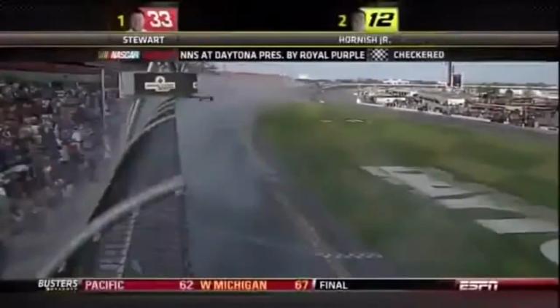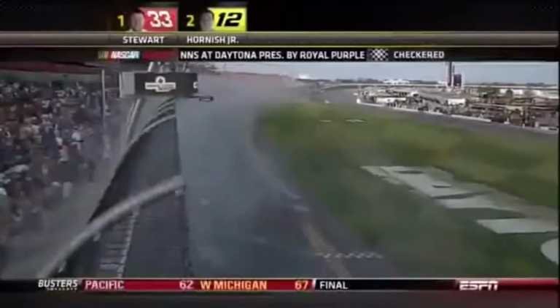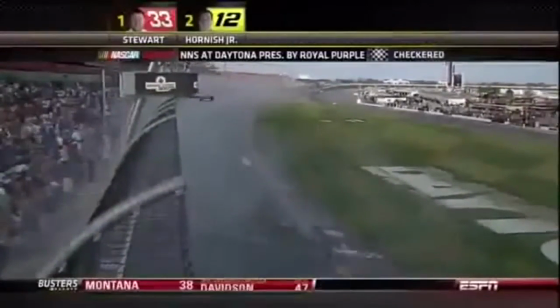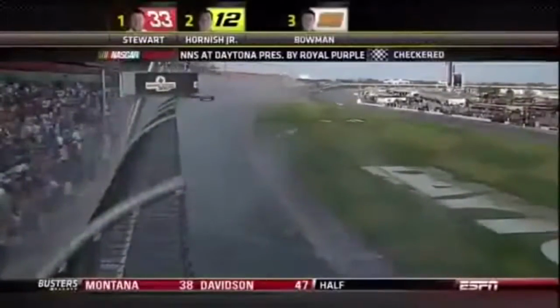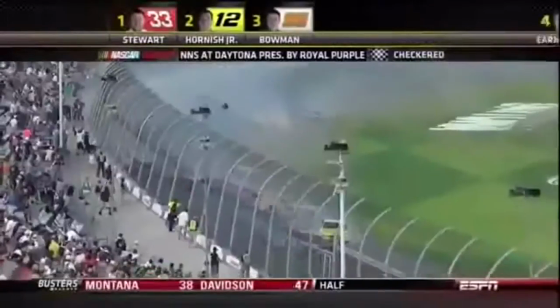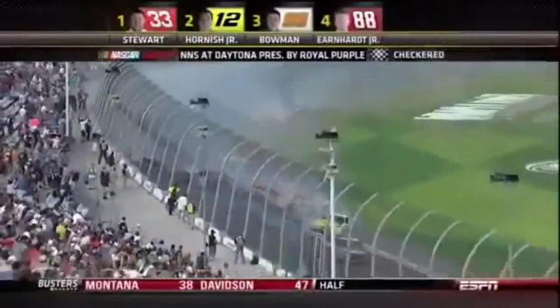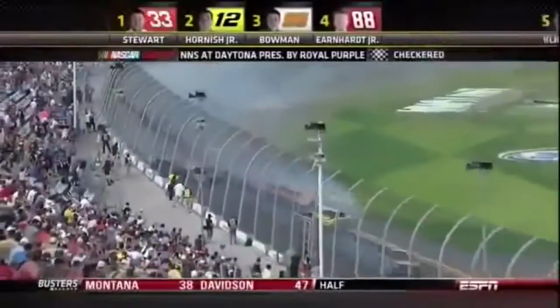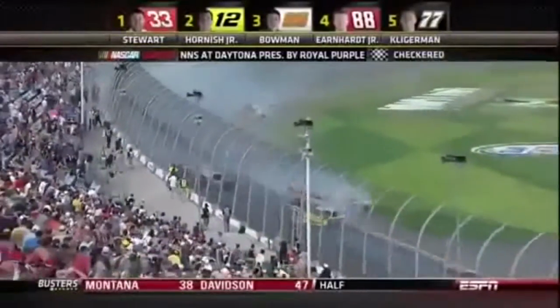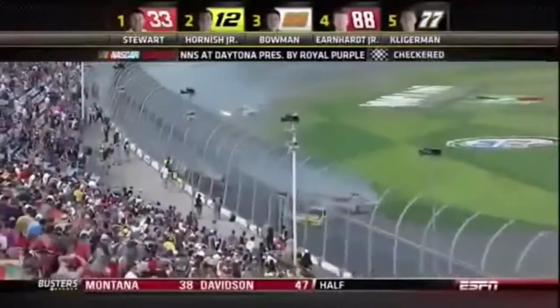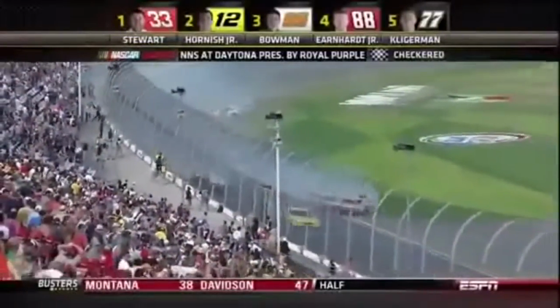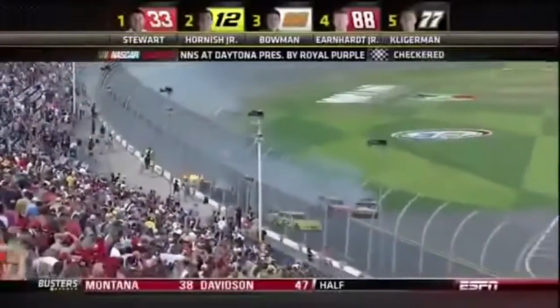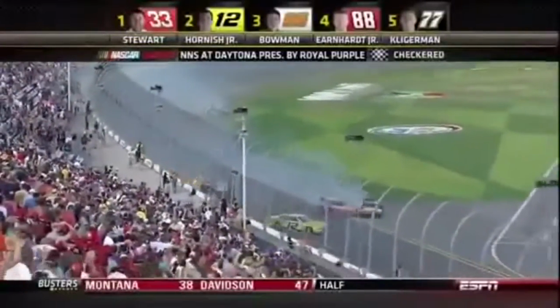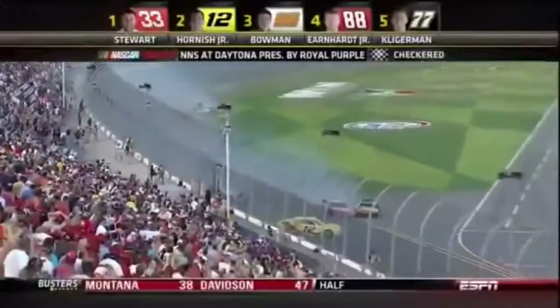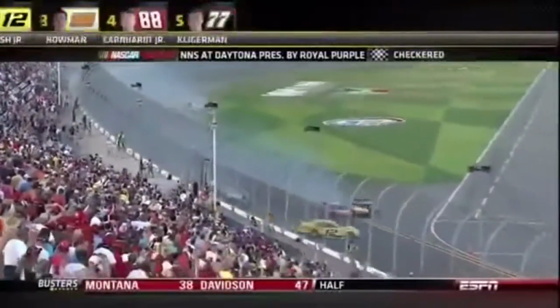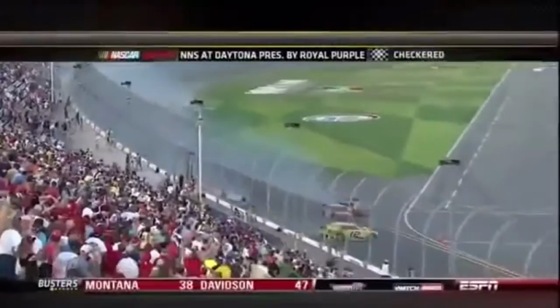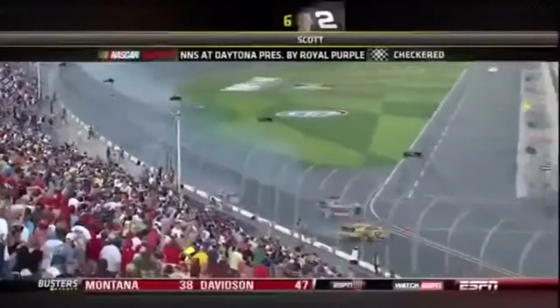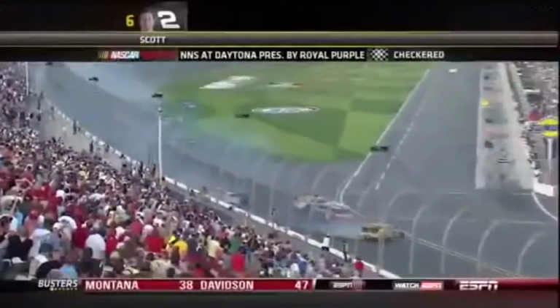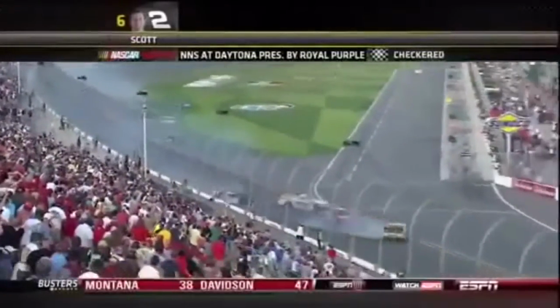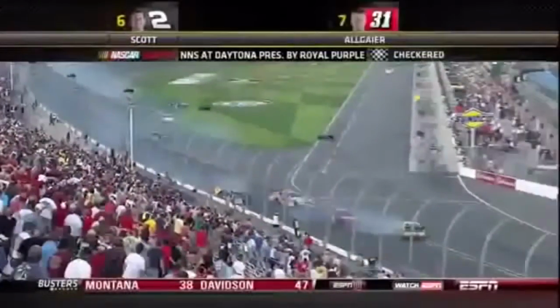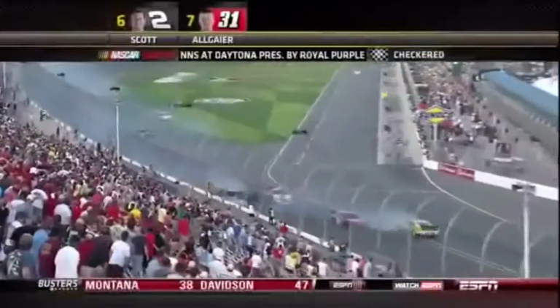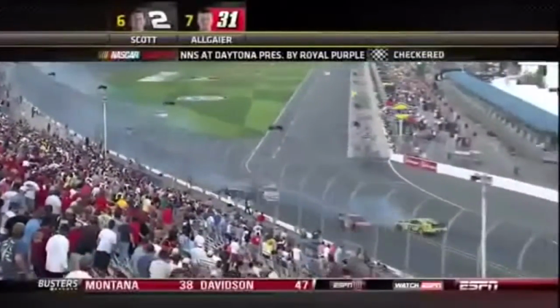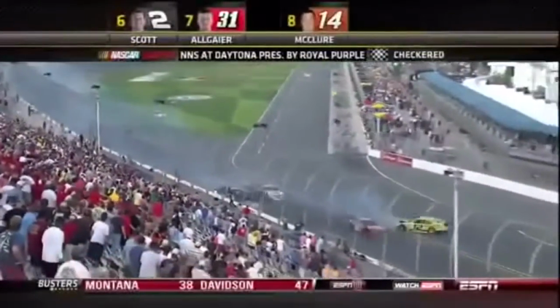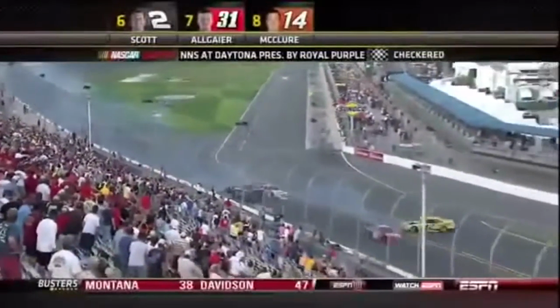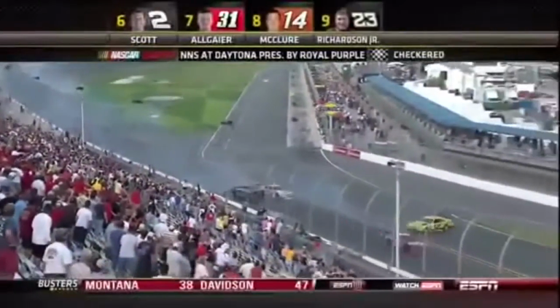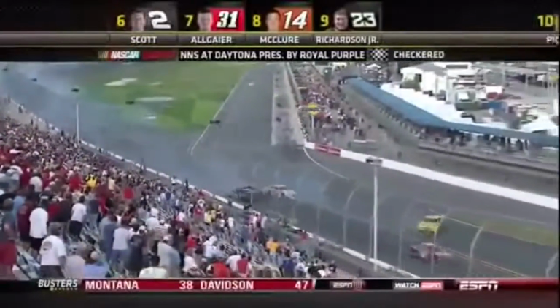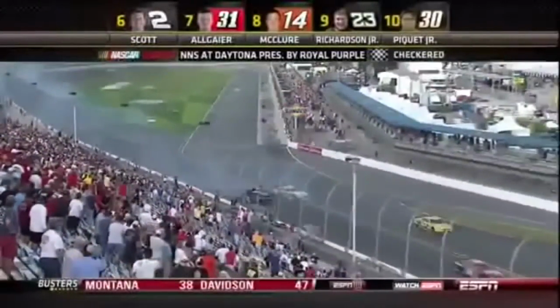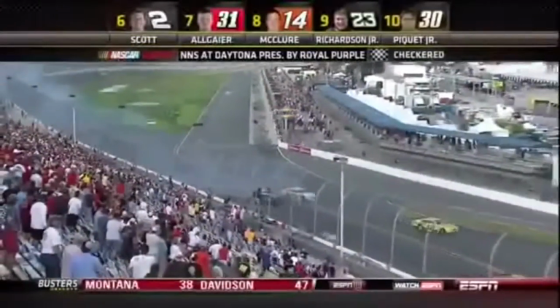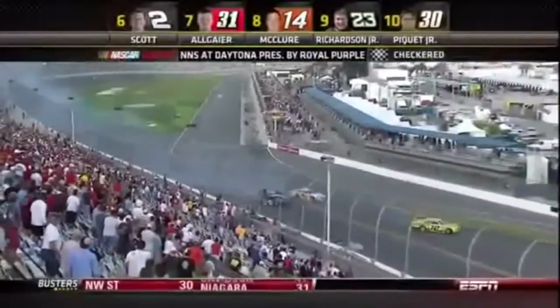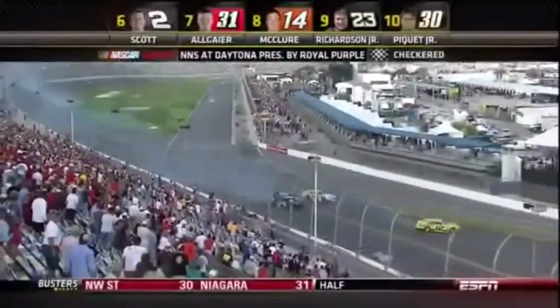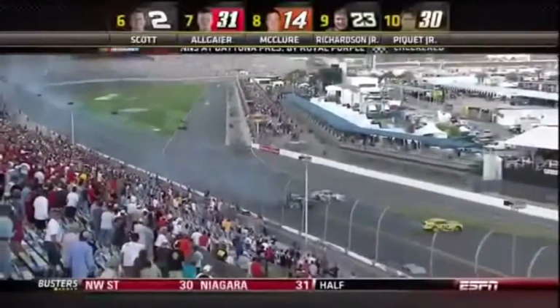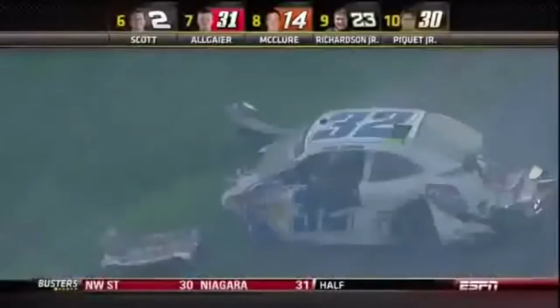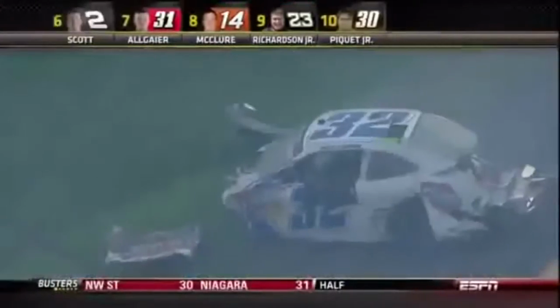This is a big, big wreck. Kyle Larson's car with the front end severely torn off.